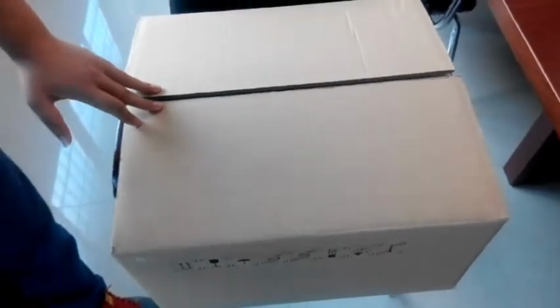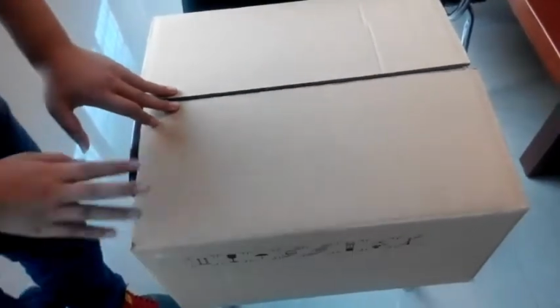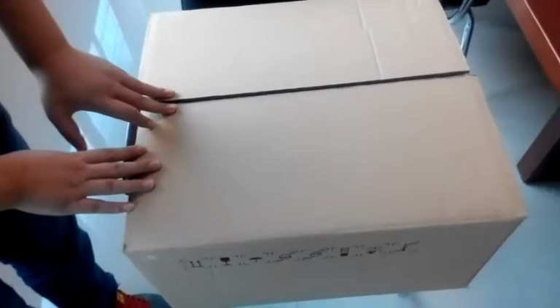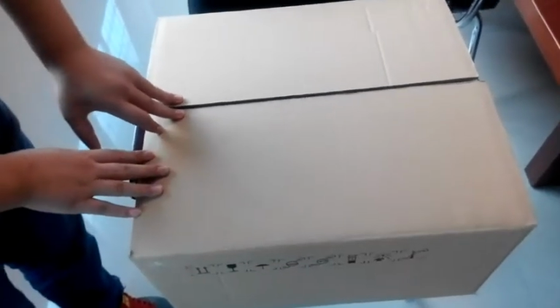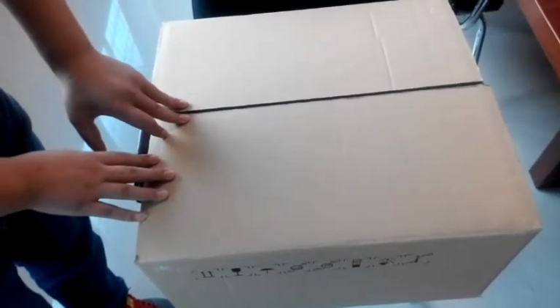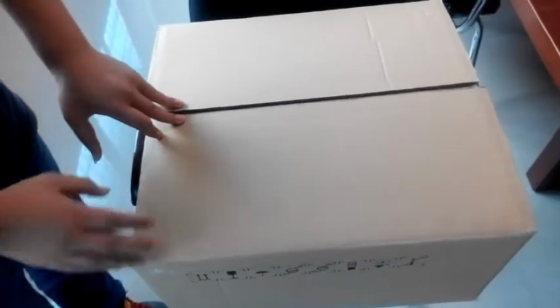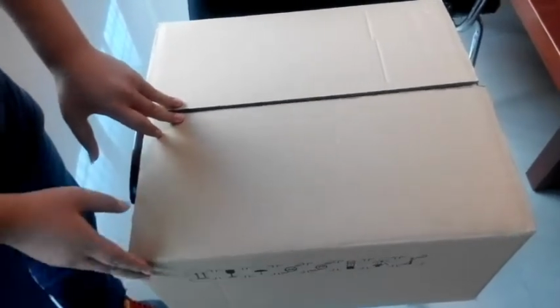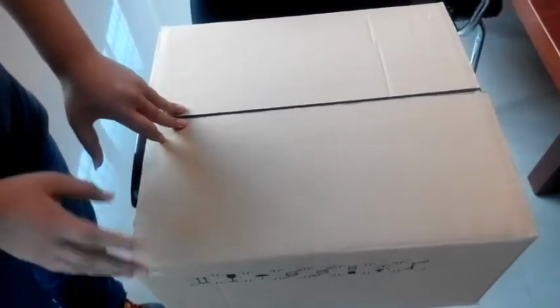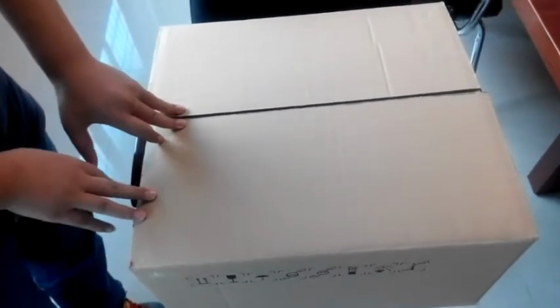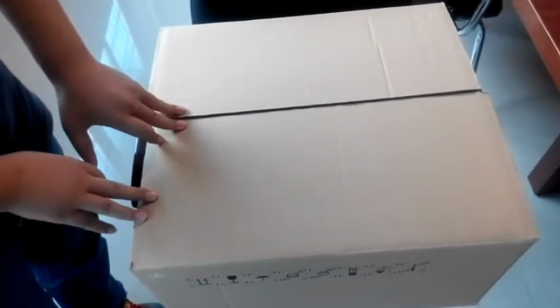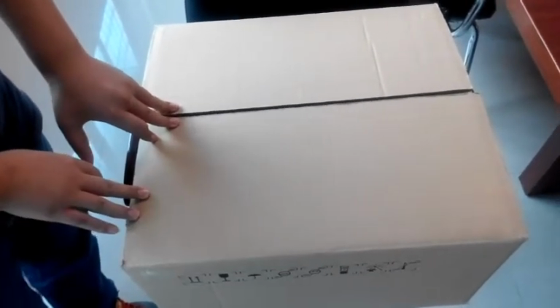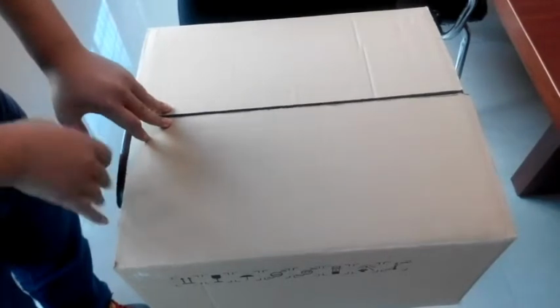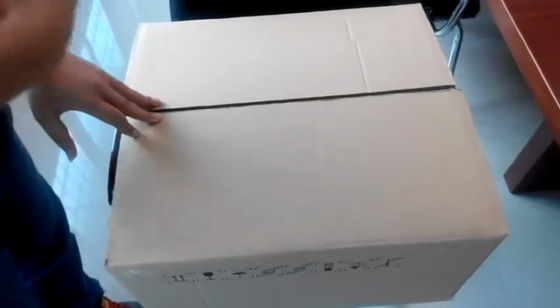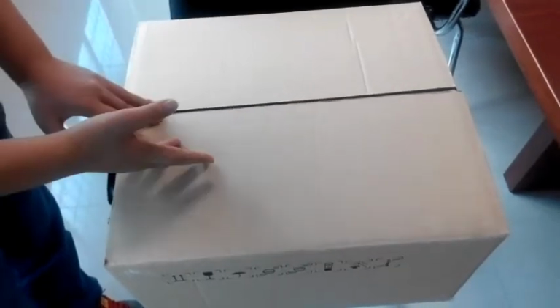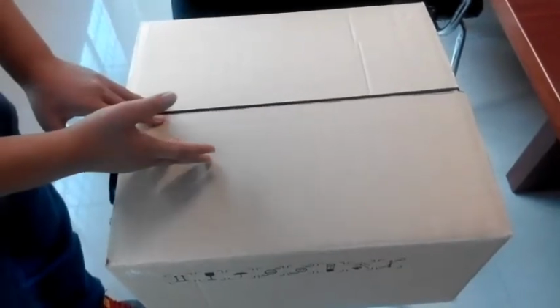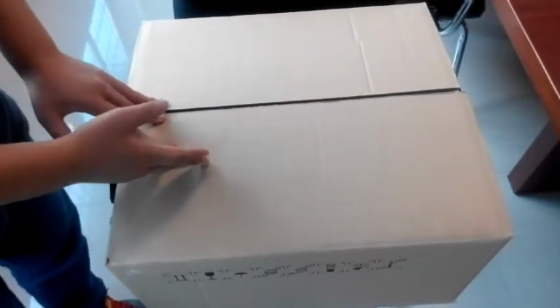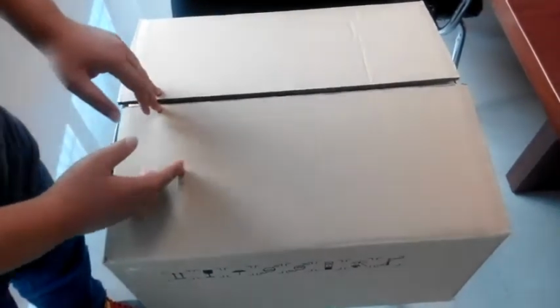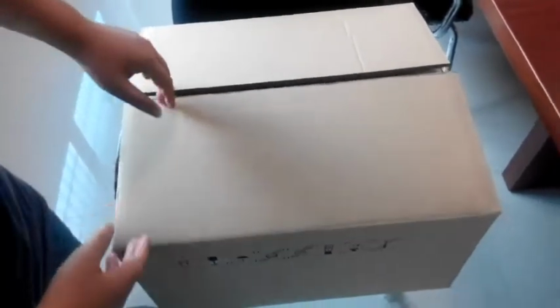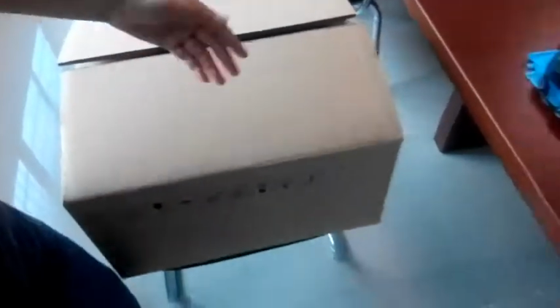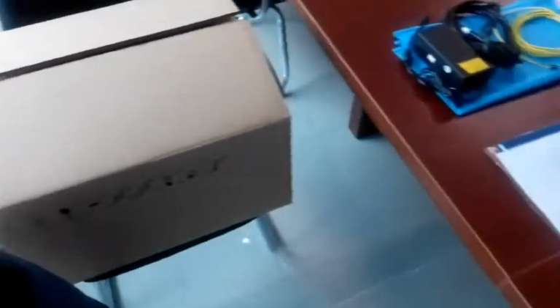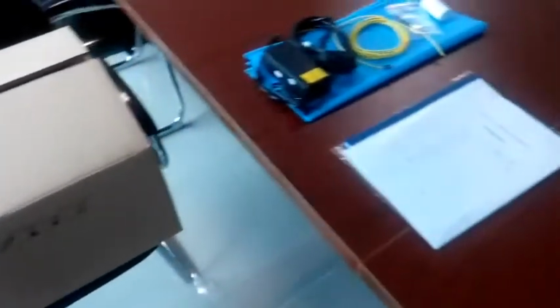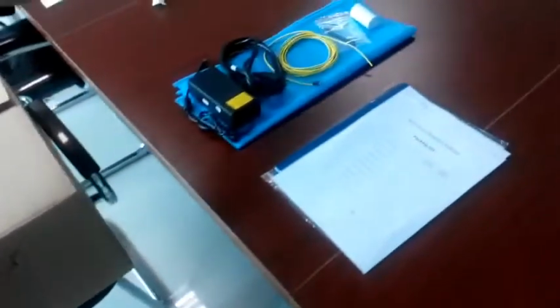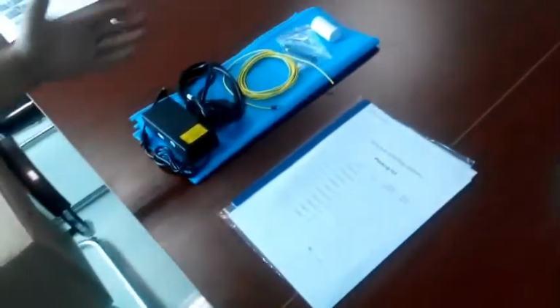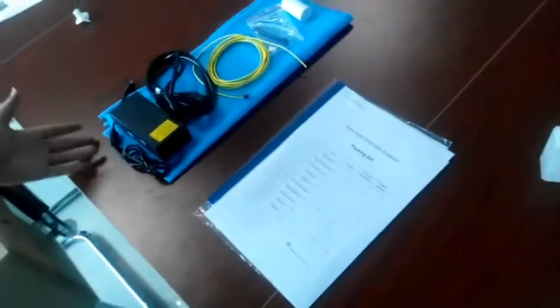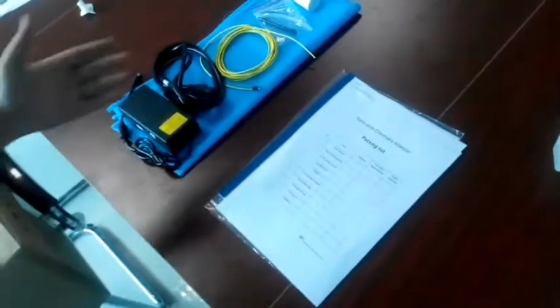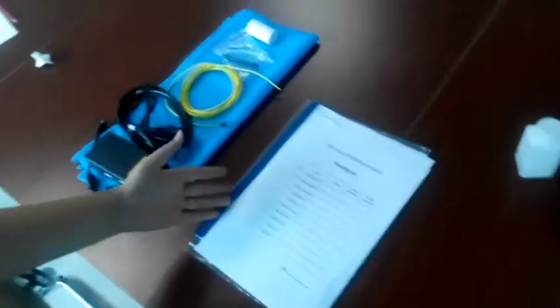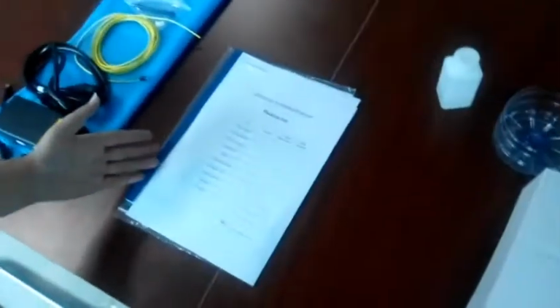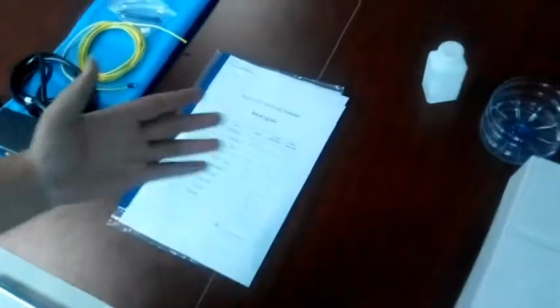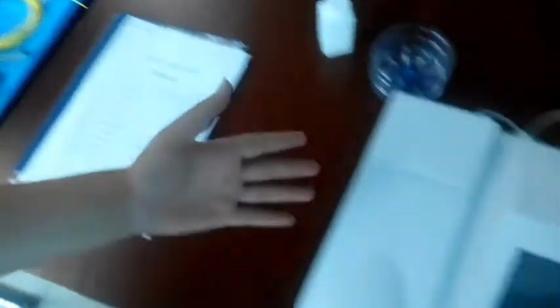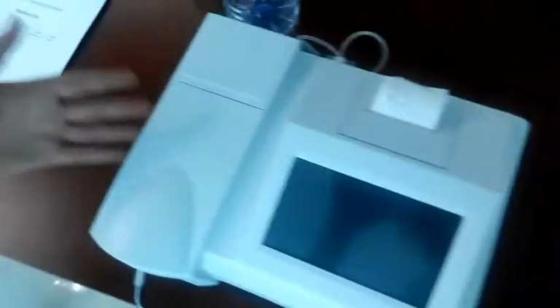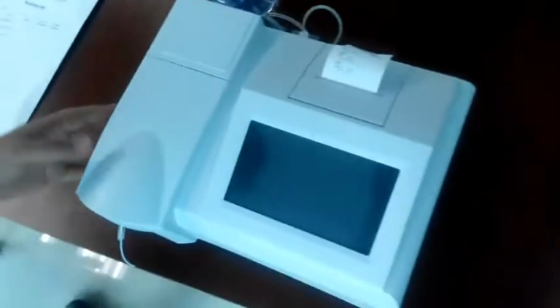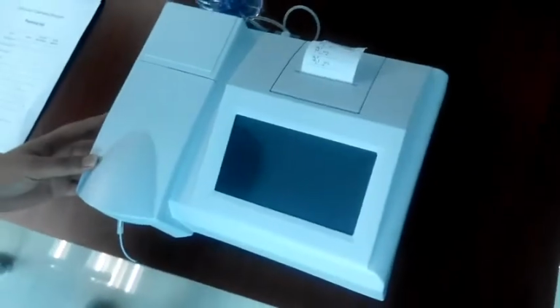After you get this box, you should check if it's damaged or not, then open it. You will find the spare parts, documents, and the machine.